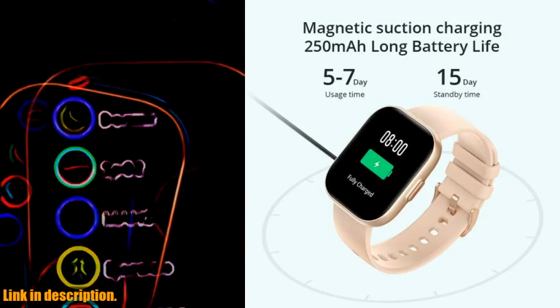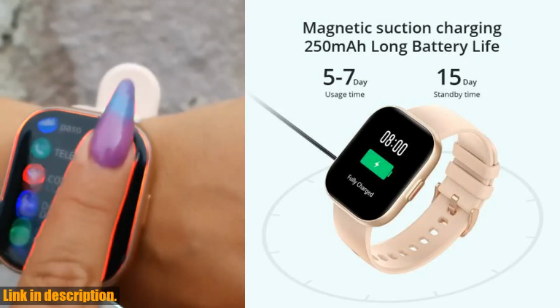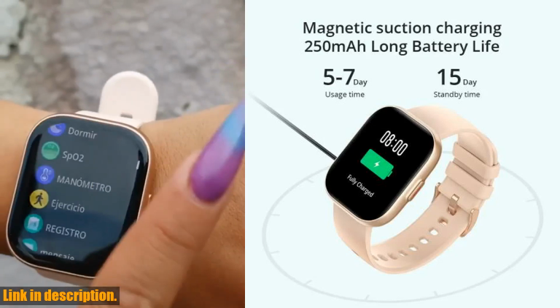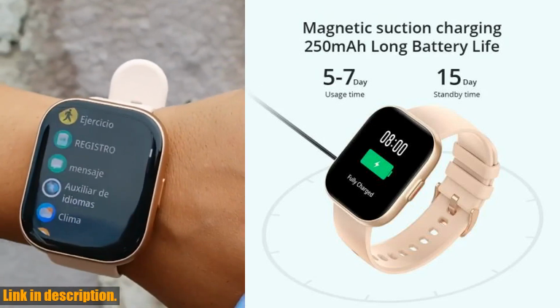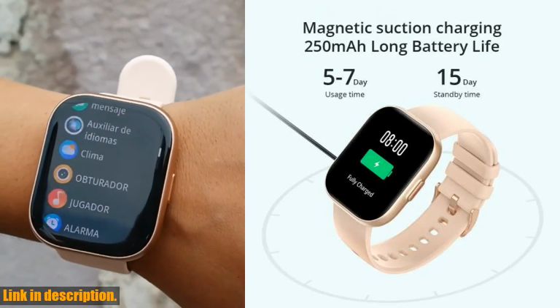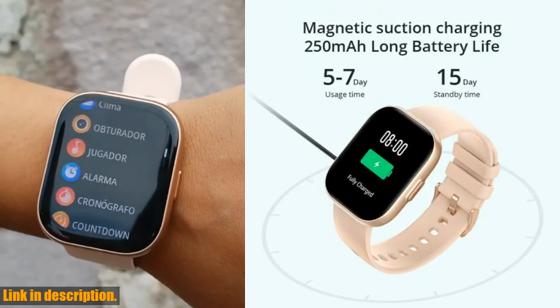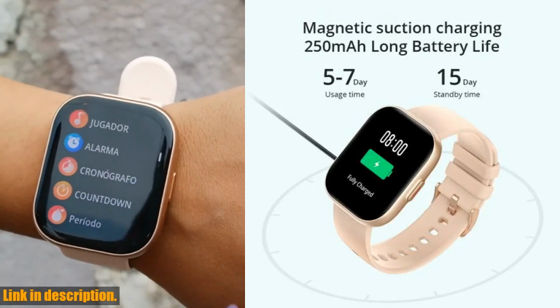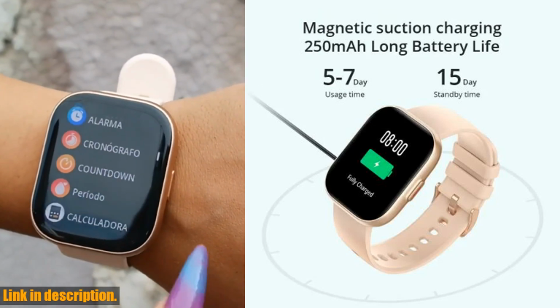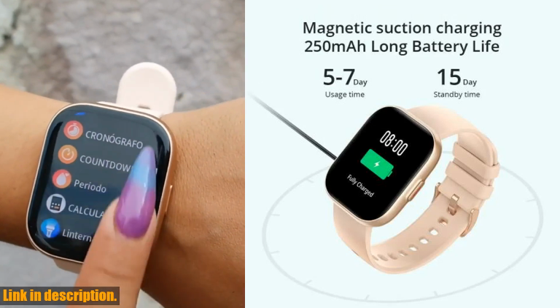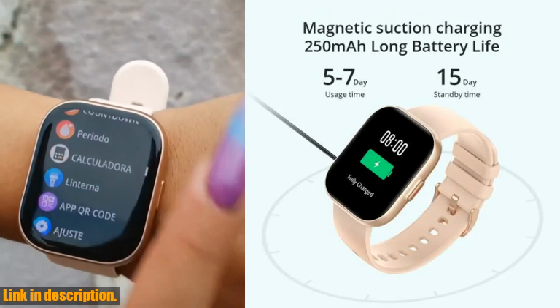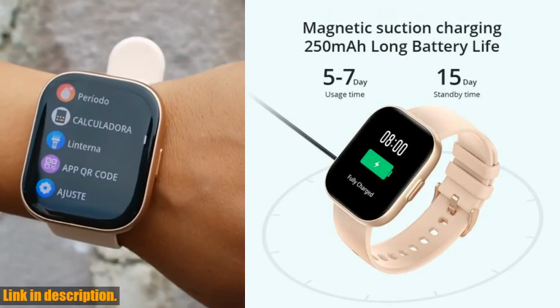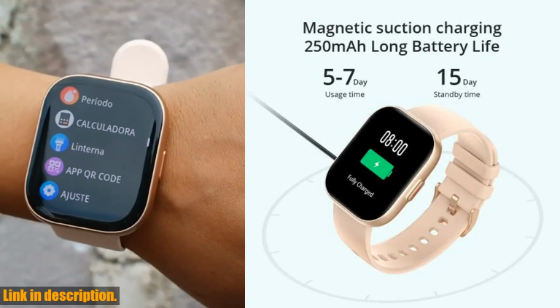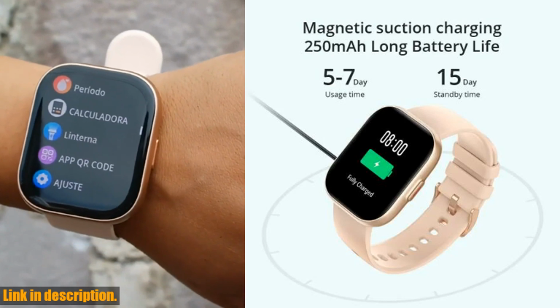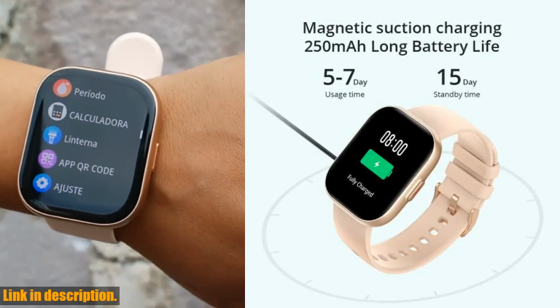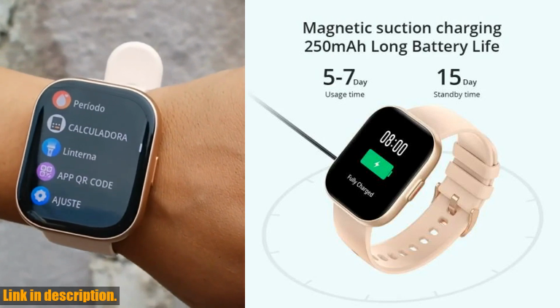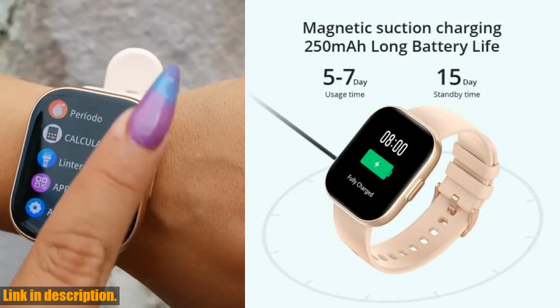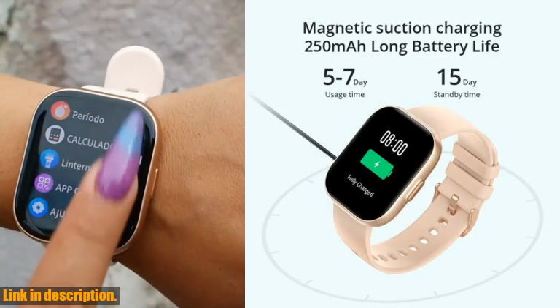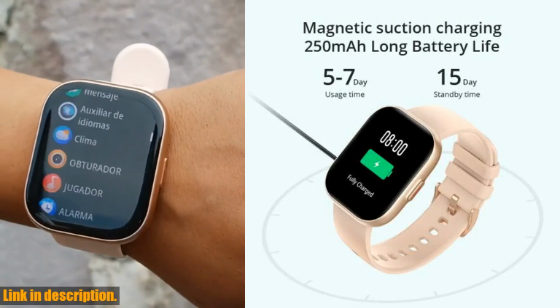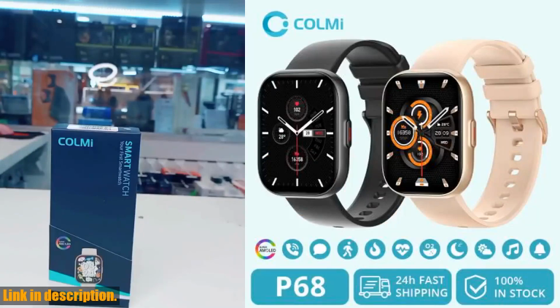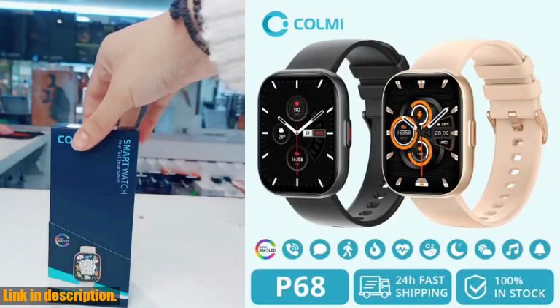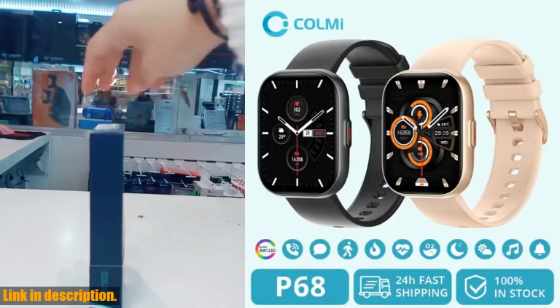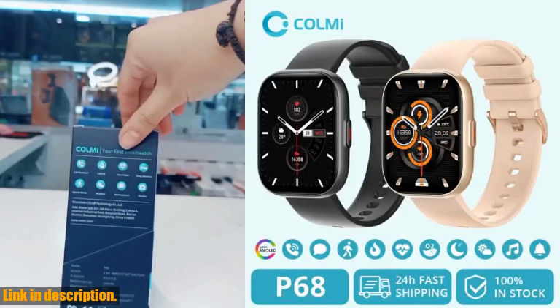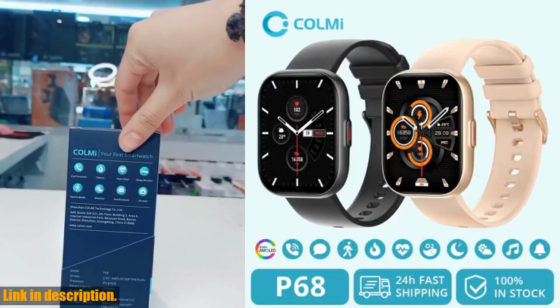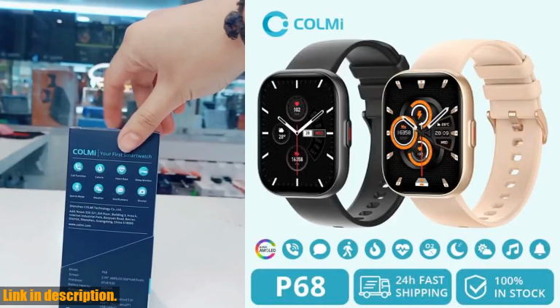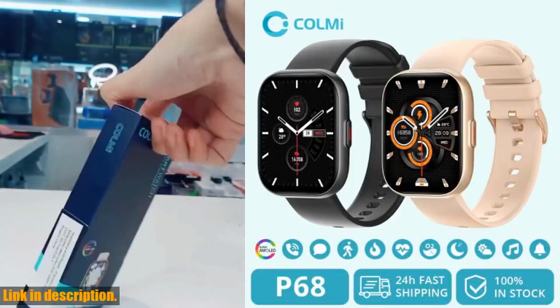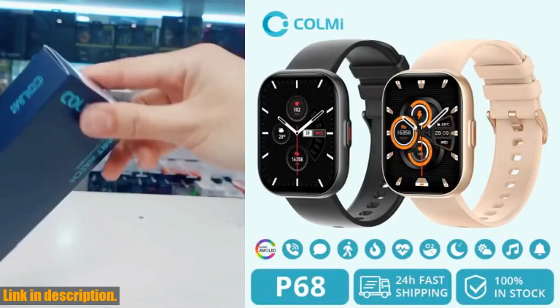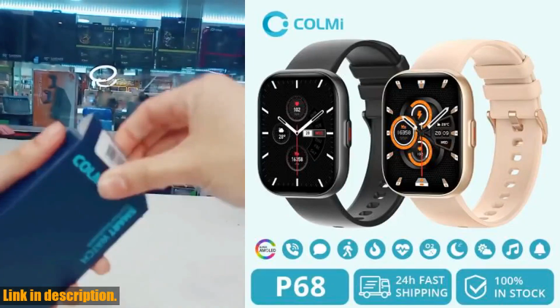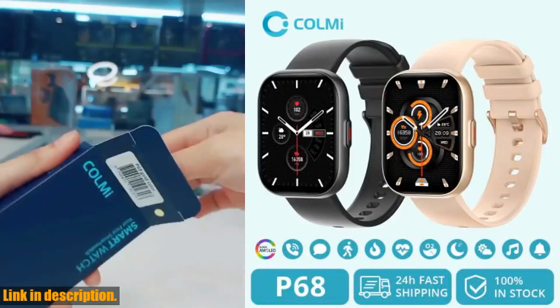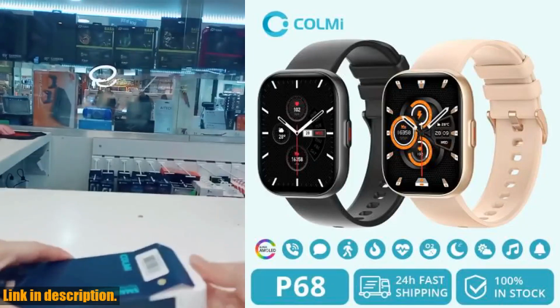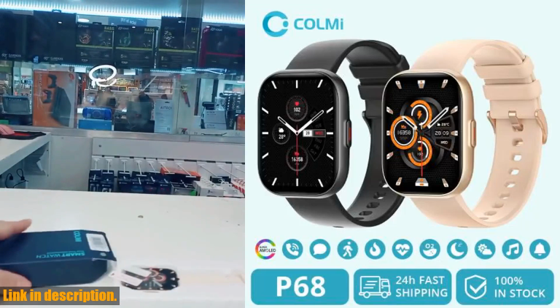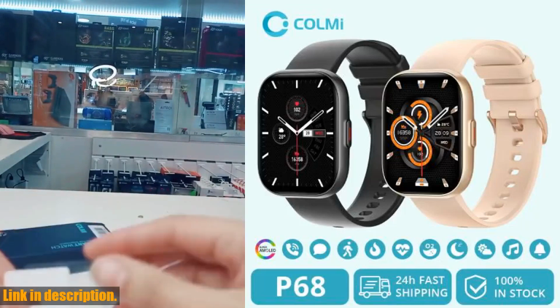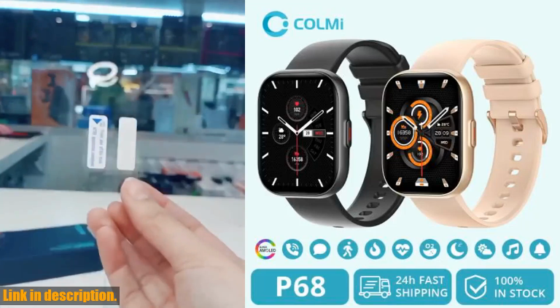And let's not forget about the always-on display feature. With this, you can easily check the time, your step count, or any other important information with just a glance — no need to tap or press any buttons.